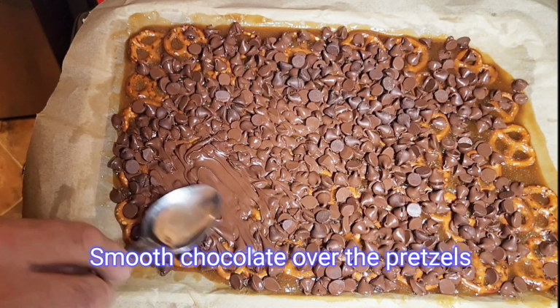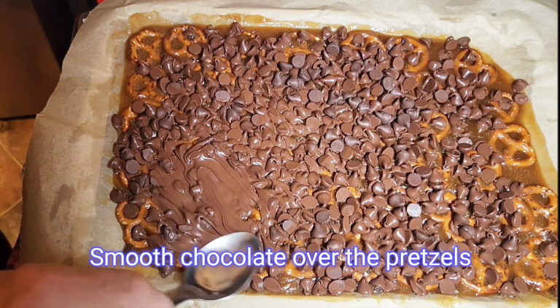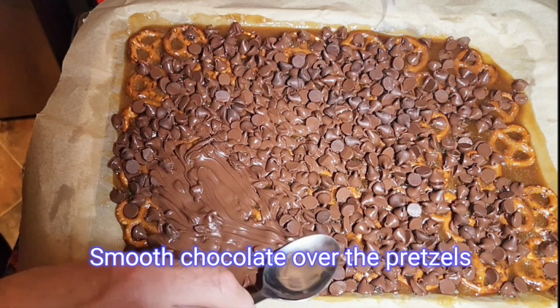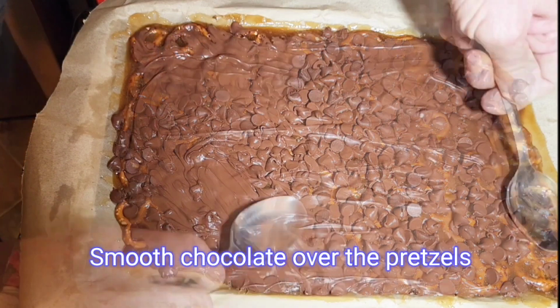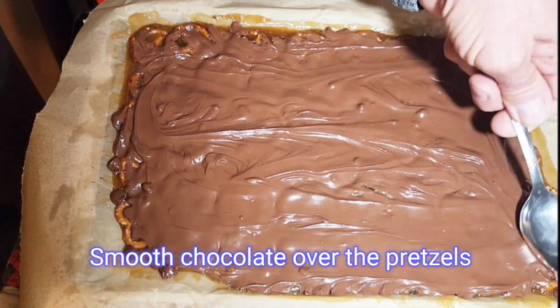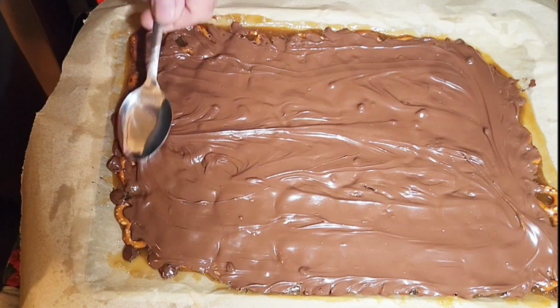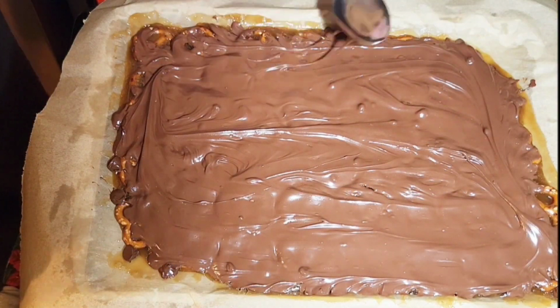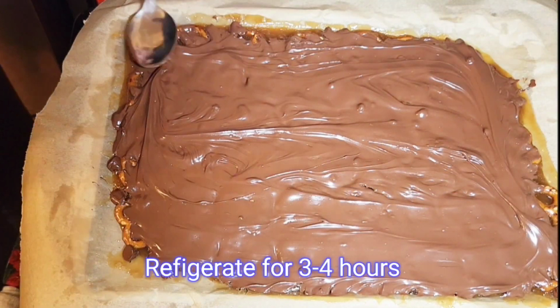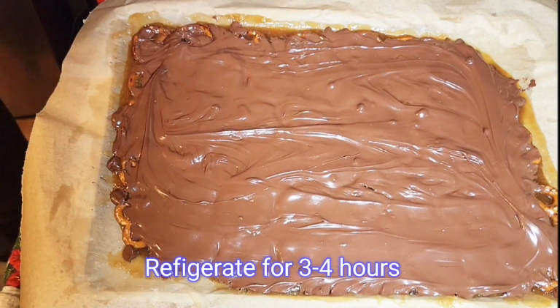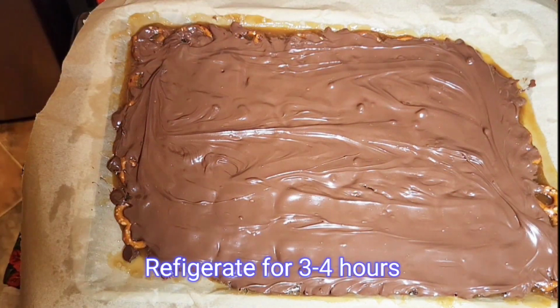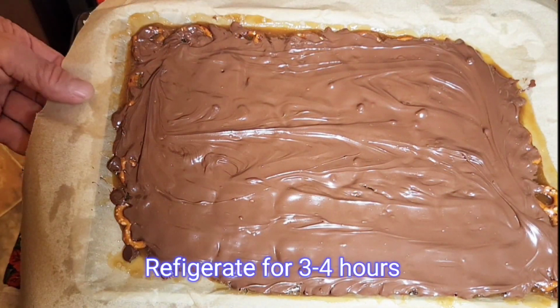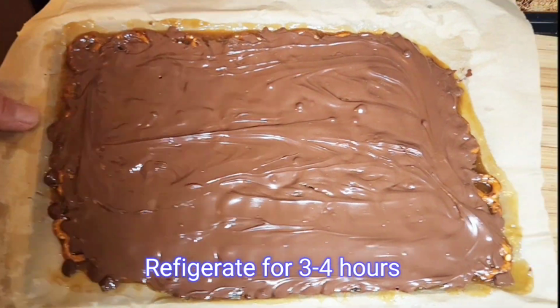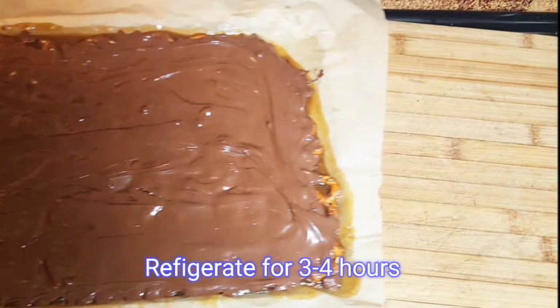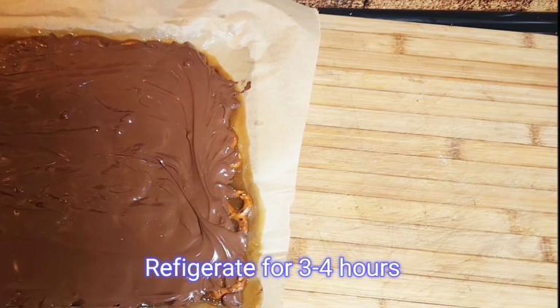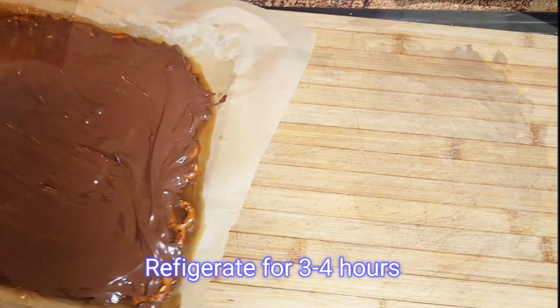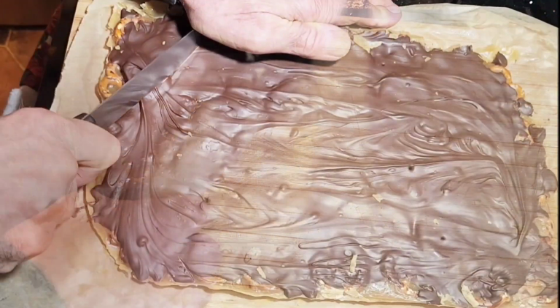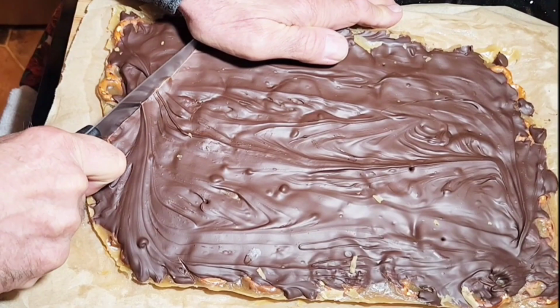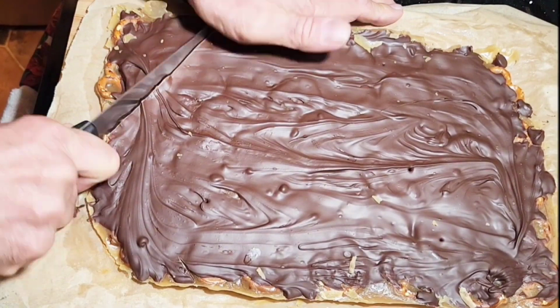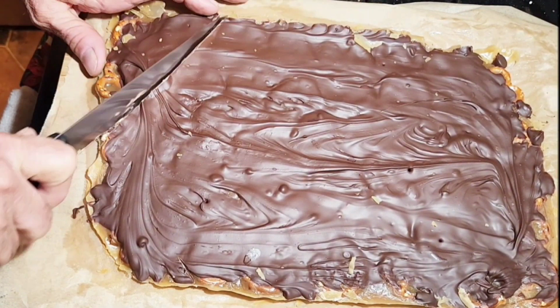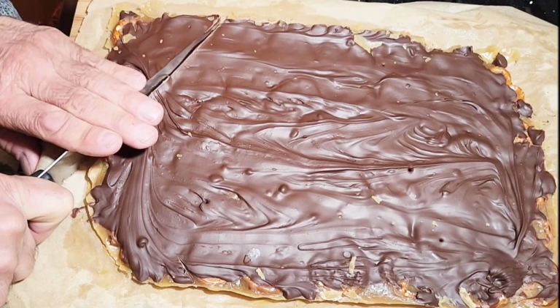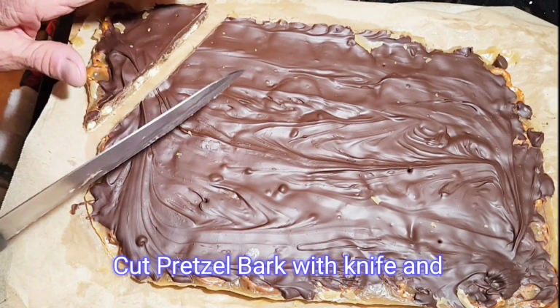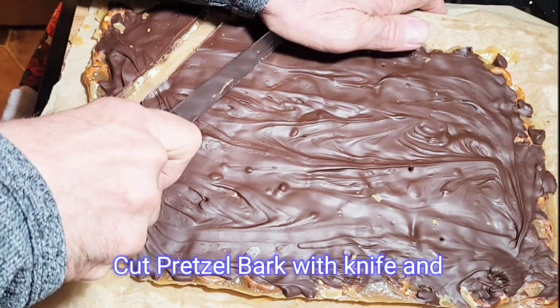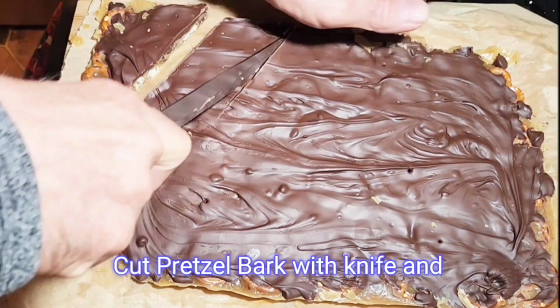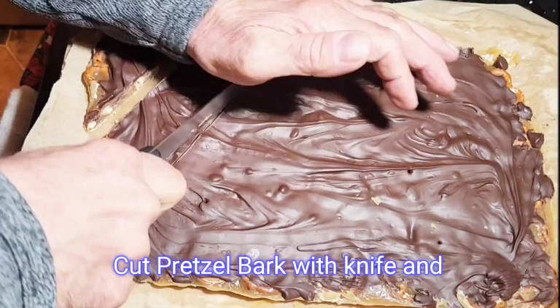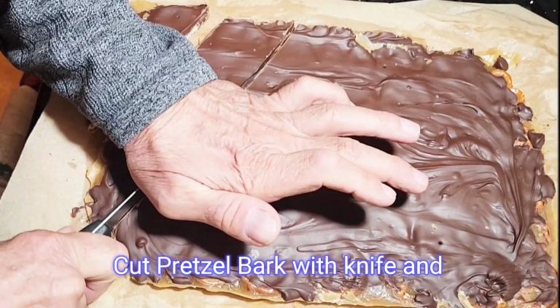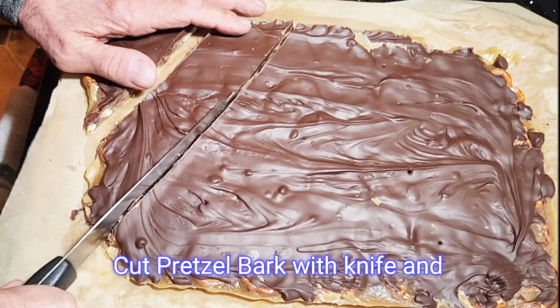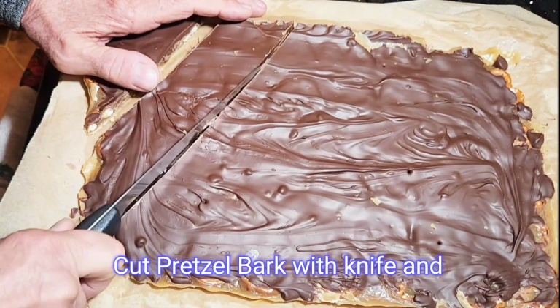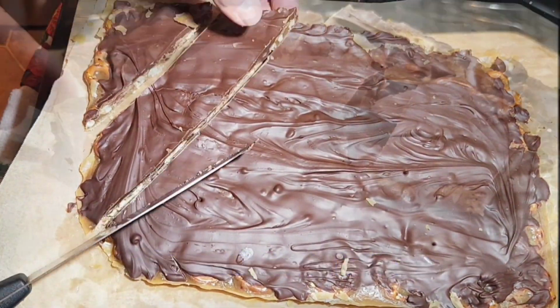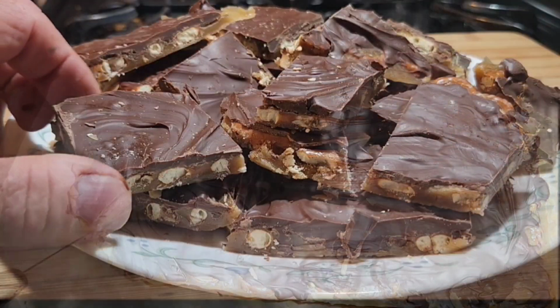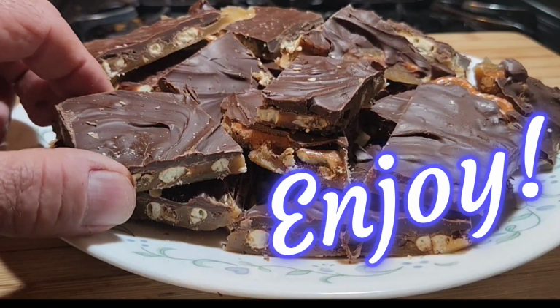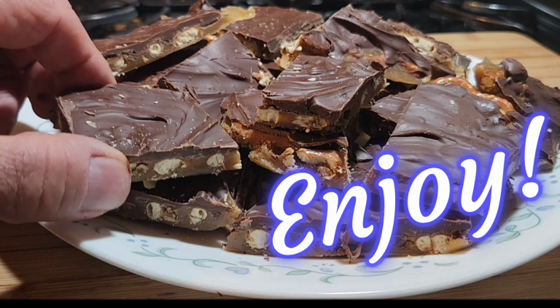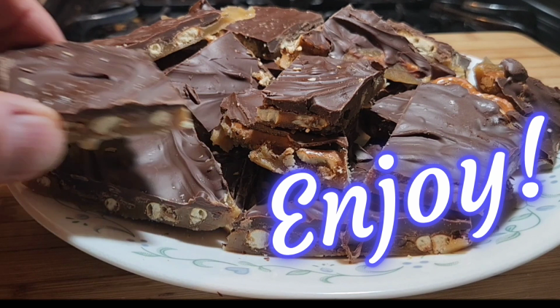Now you can see it's melted. It's time to smooth over the chocolate. Put this in the refrigerator for about three or four hours. And then we cut it apart and enjoy.